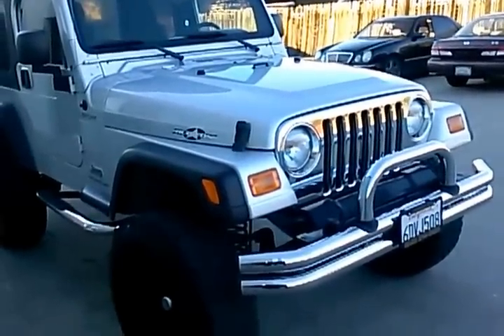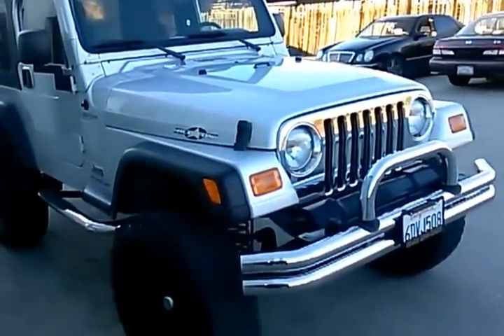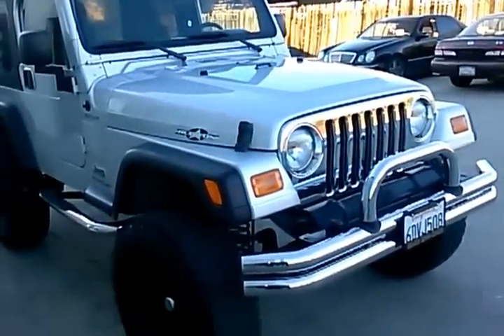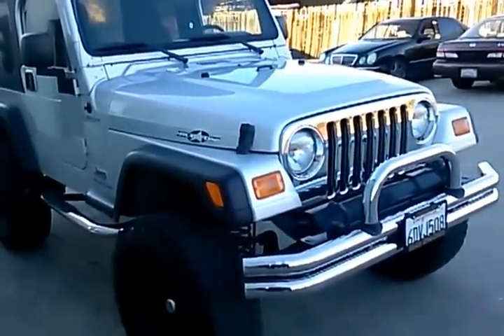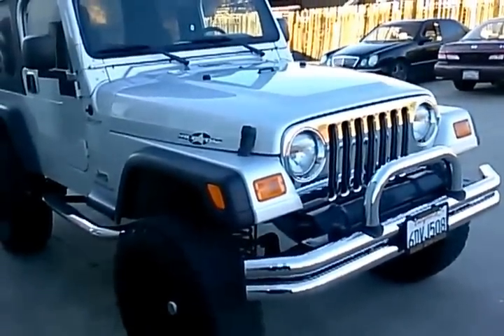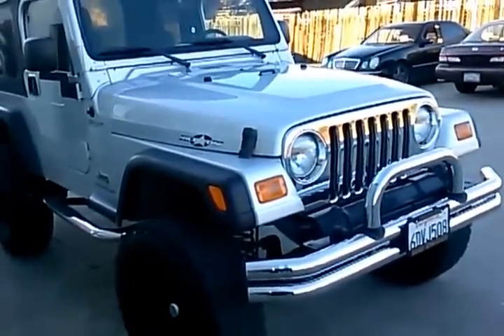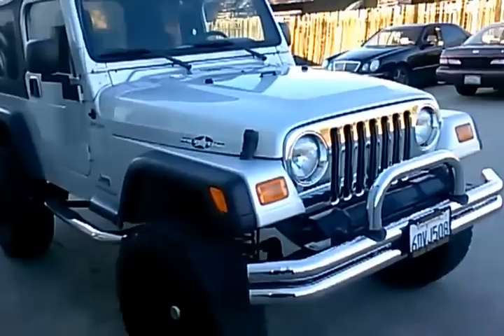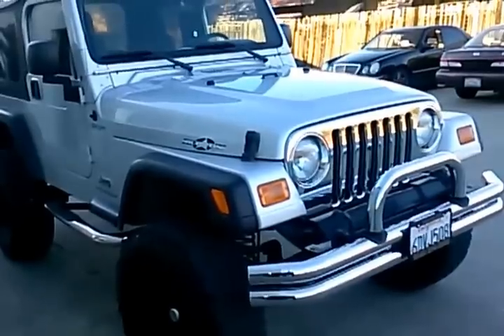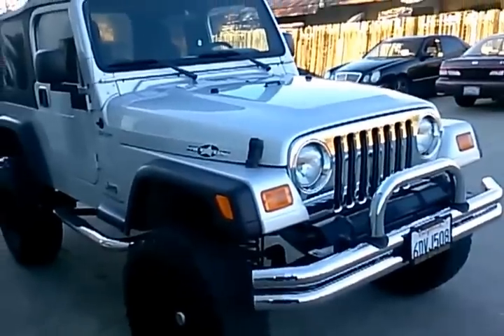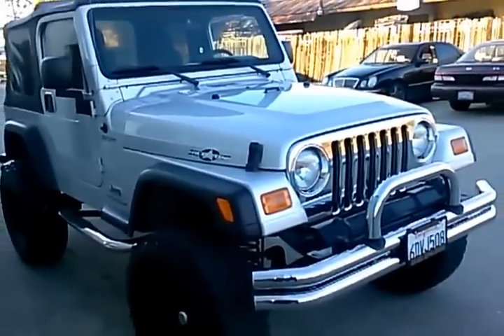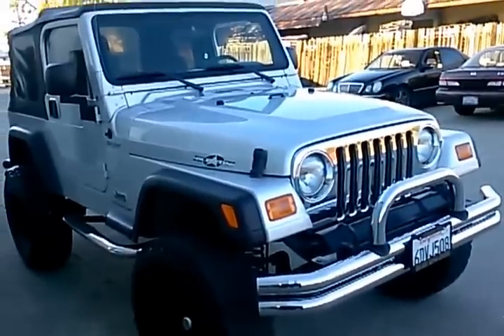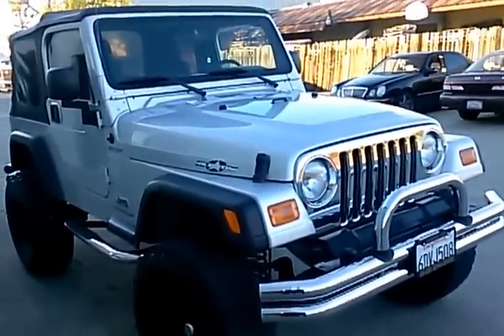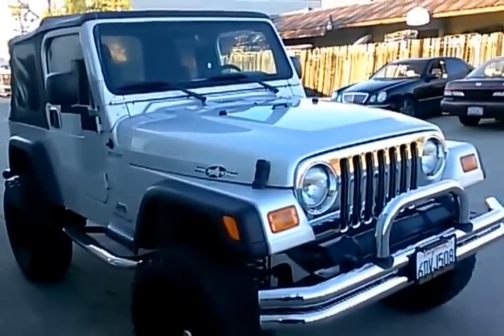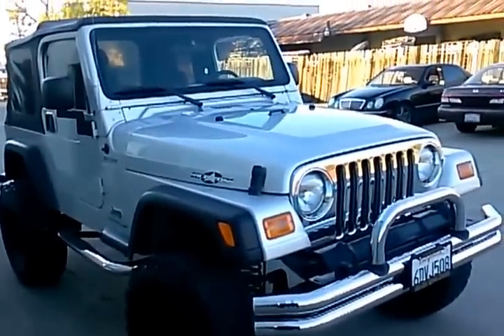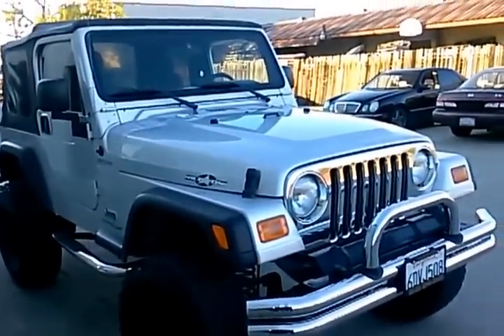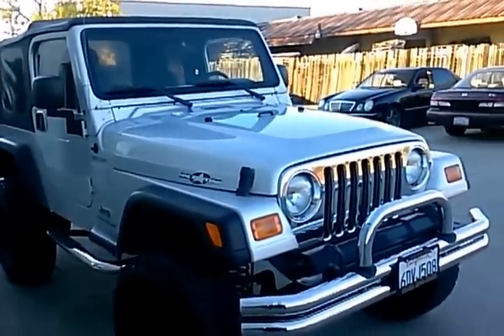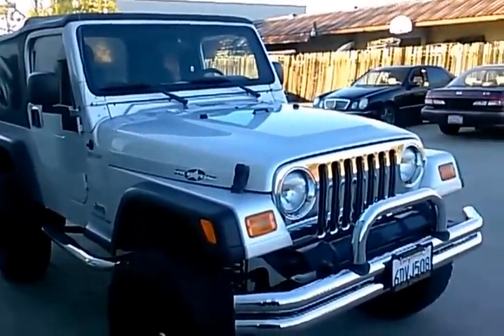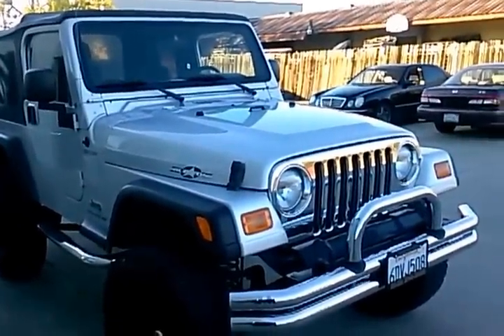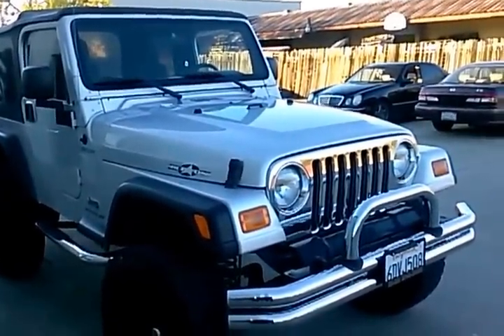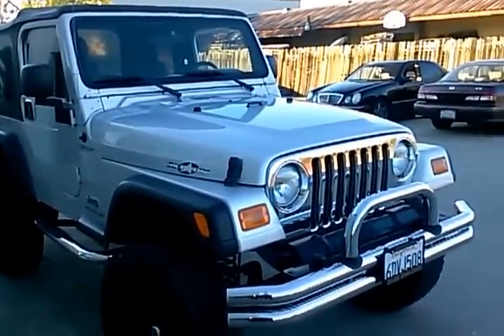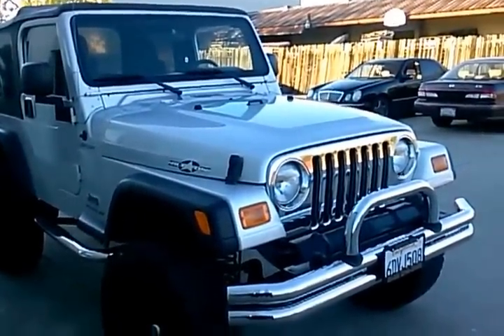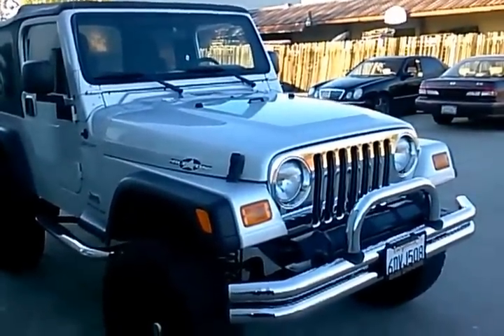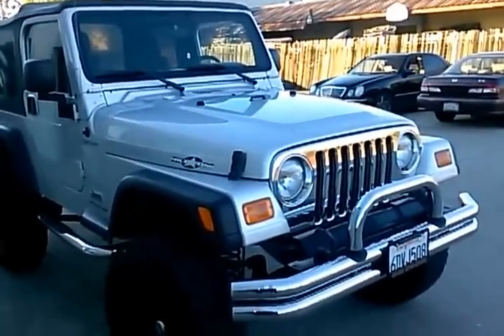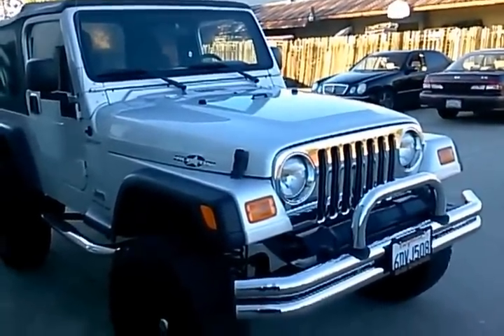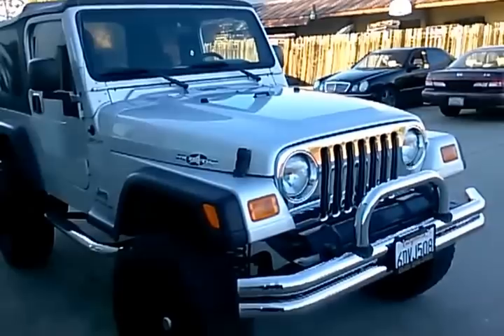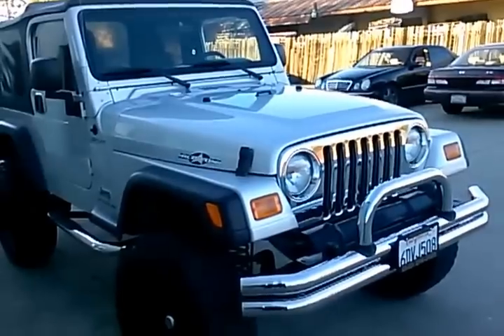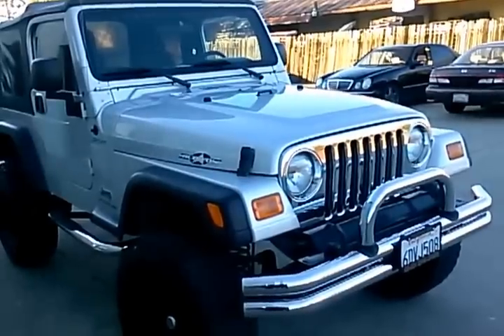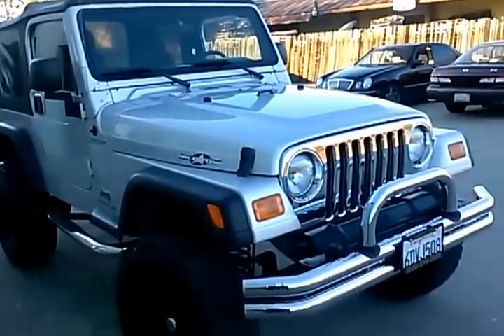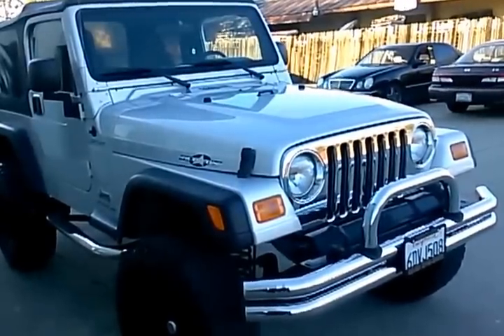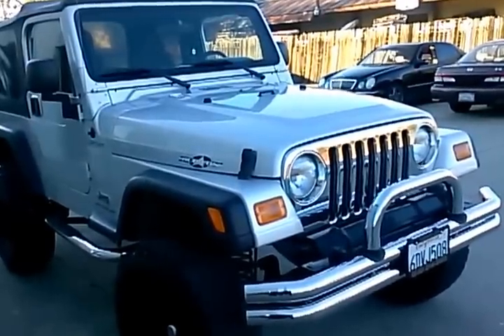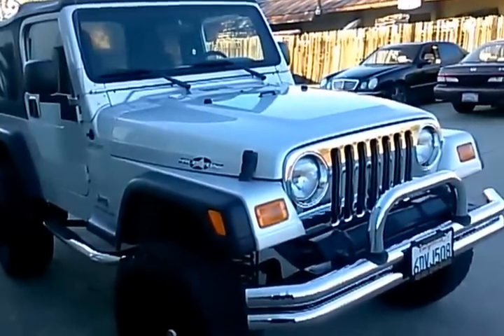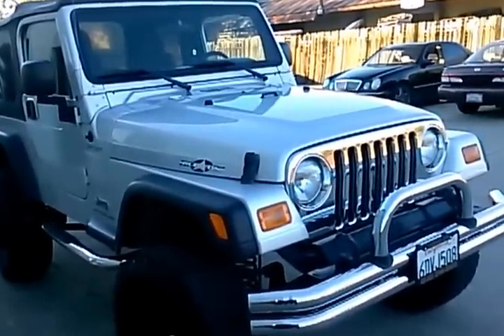Hi, this is Paul with Champion Auto in Hayward, and today we're going to be showing you our 2006 Jeep Wrangler Sport that we just got in and is currently available.